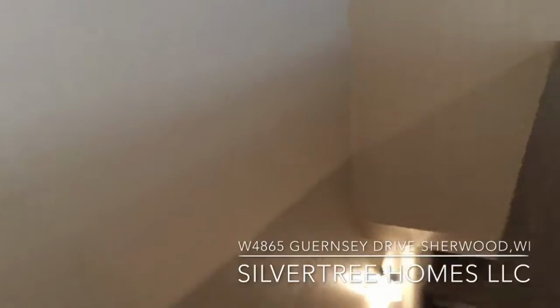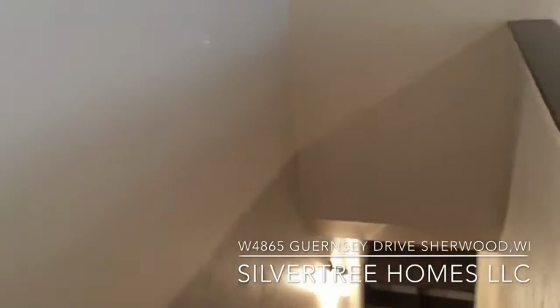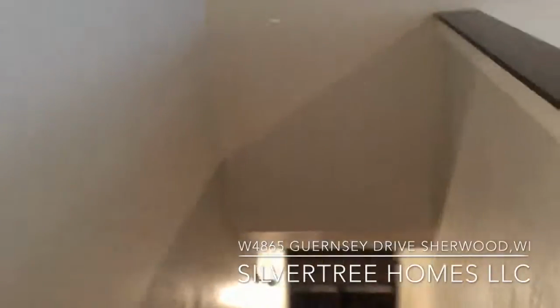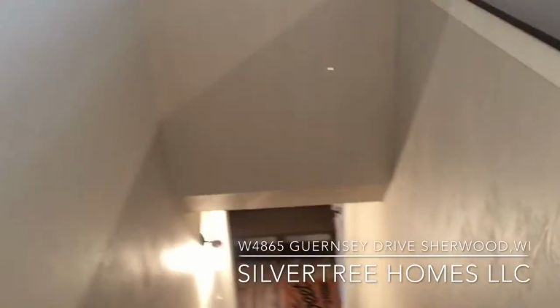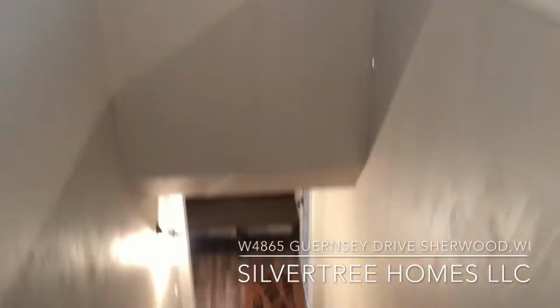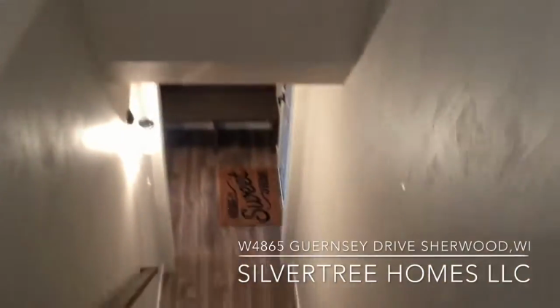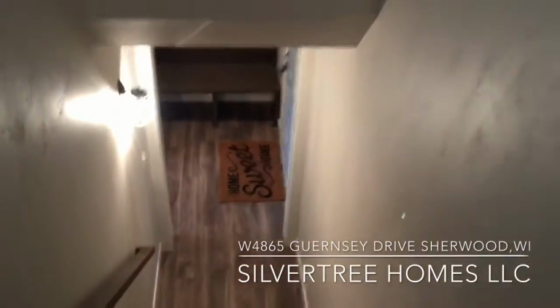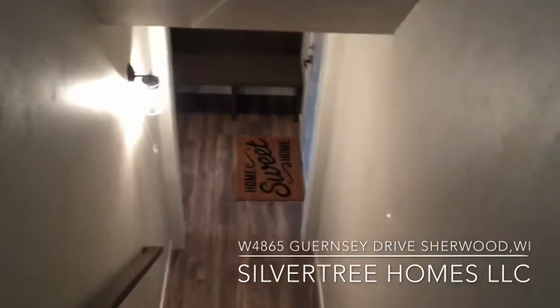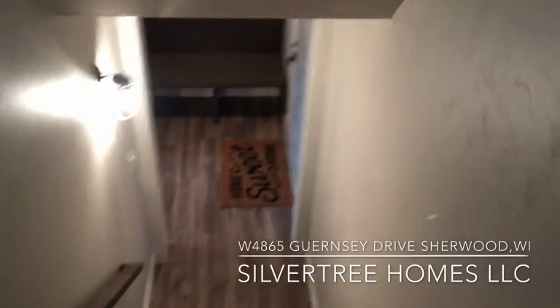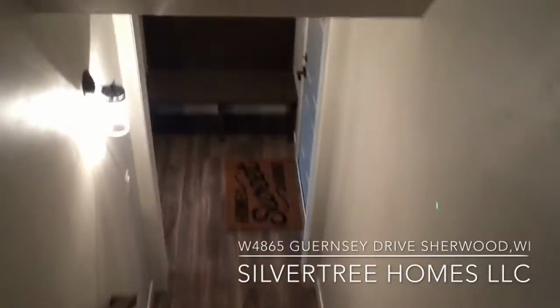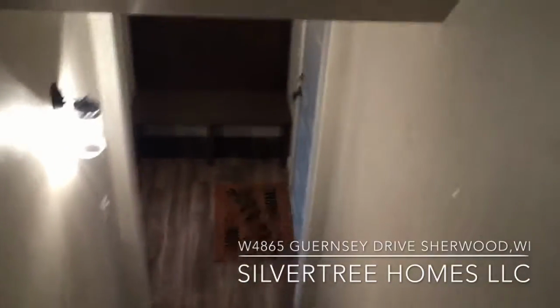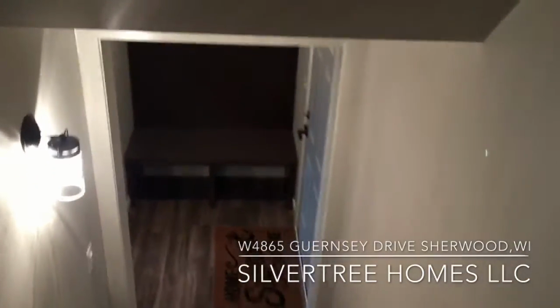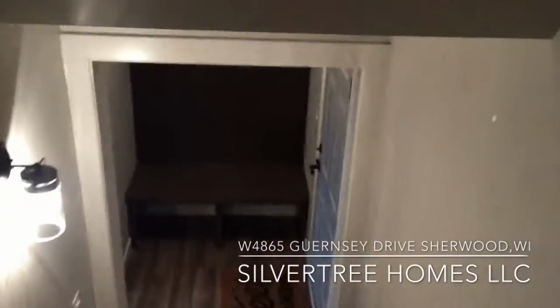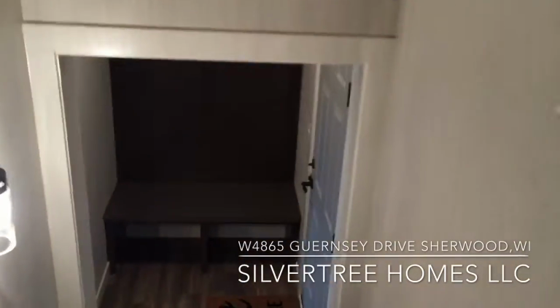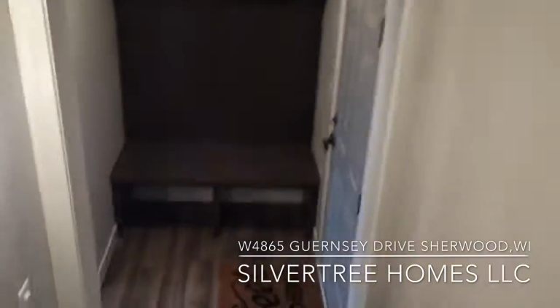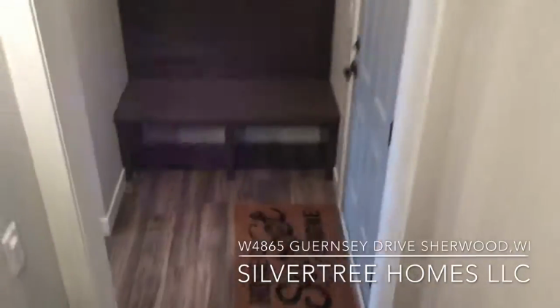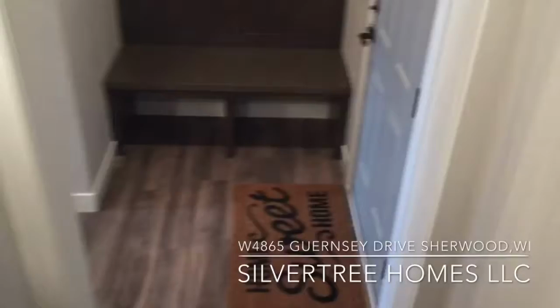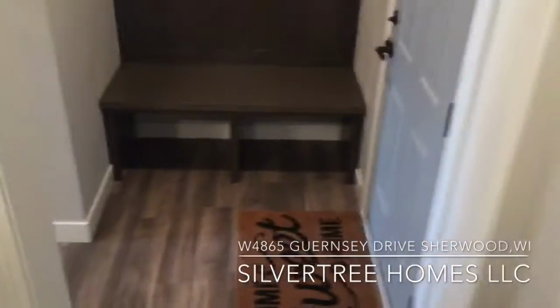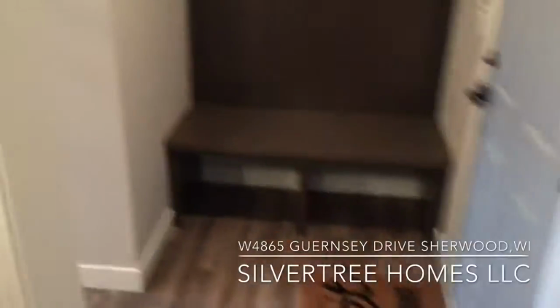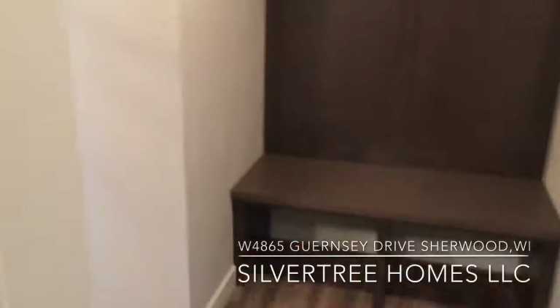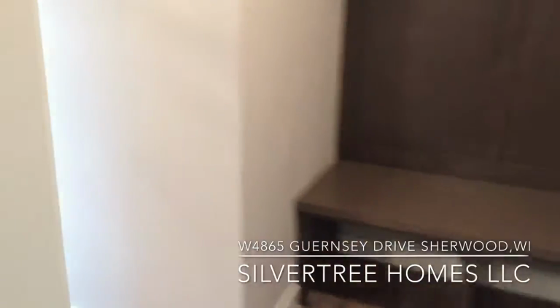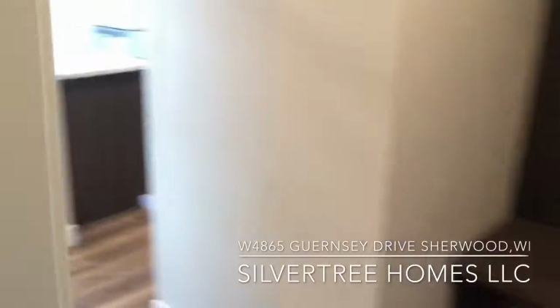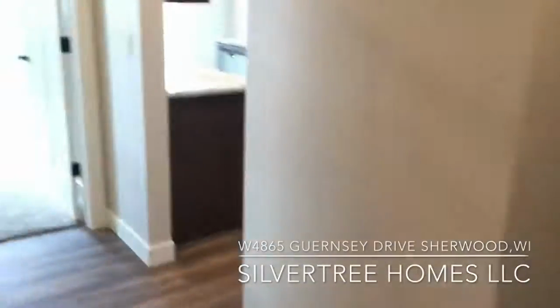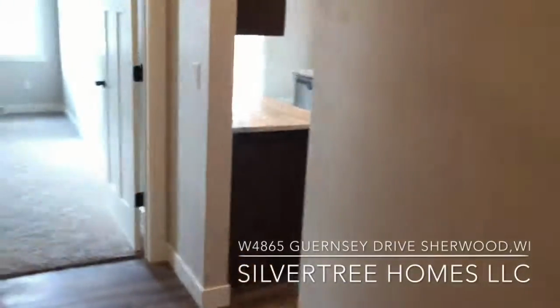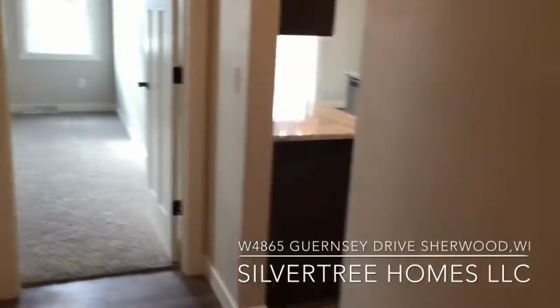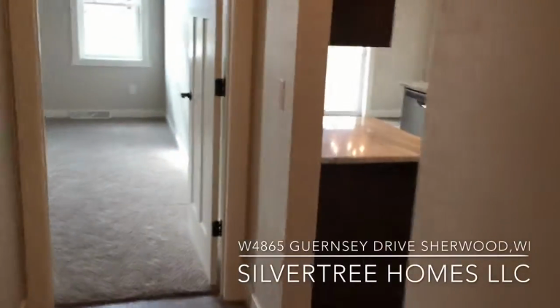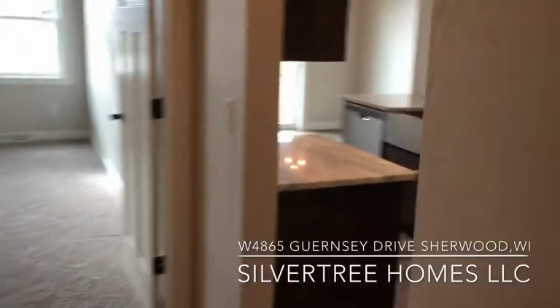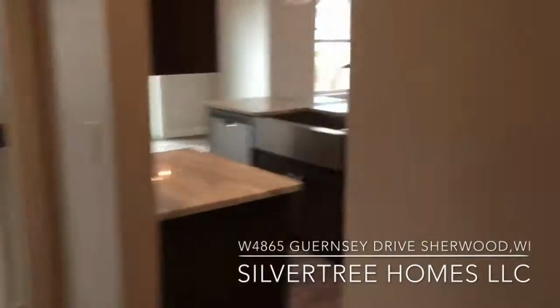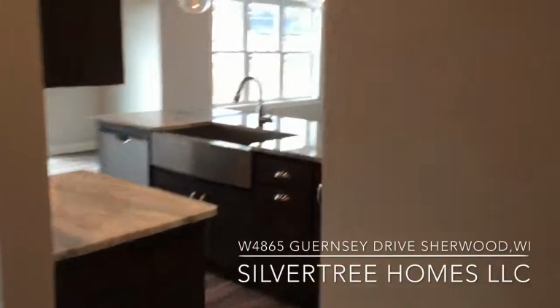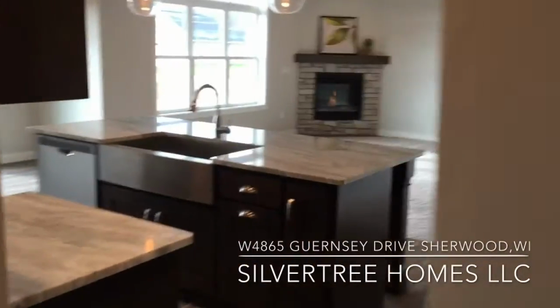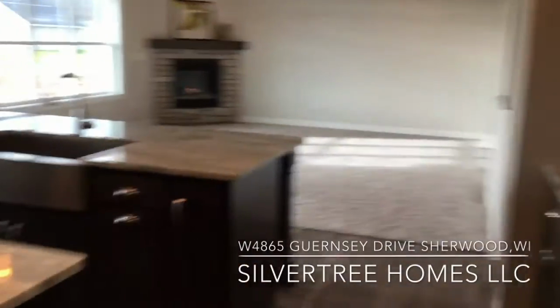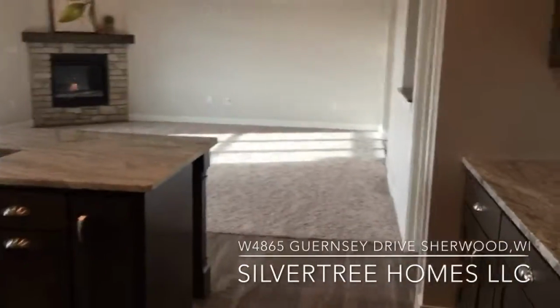As we head back down to the rear foyer and into the kitchen, you'll see an under-mount apron sink and granite countertops in the kitchen.